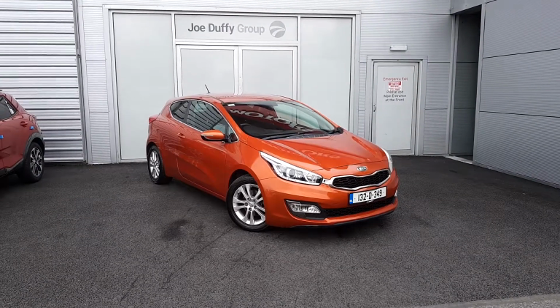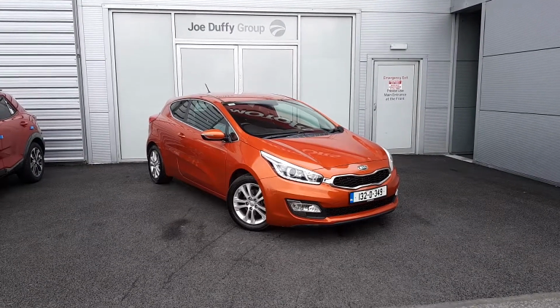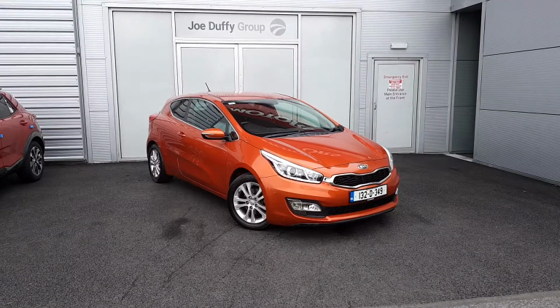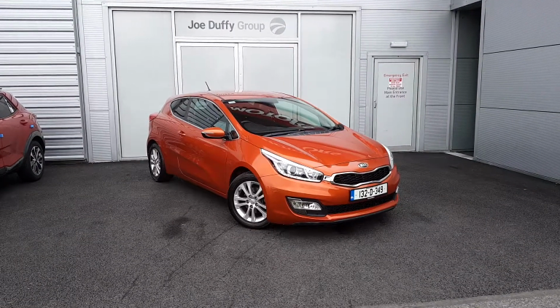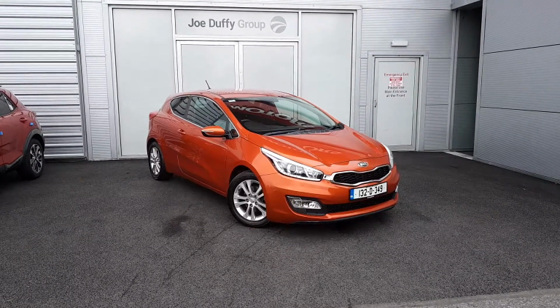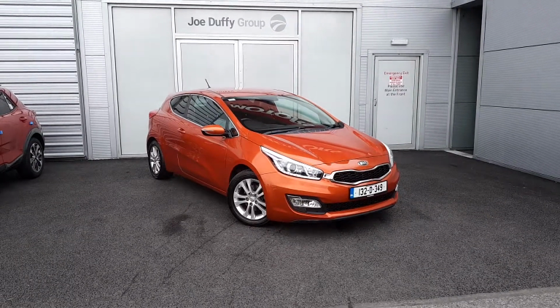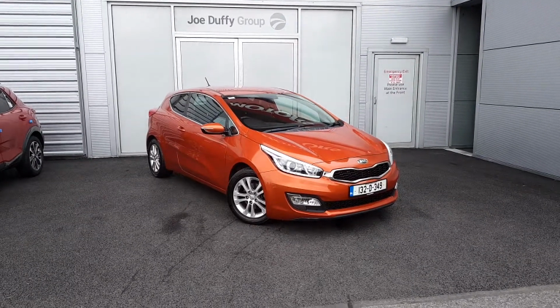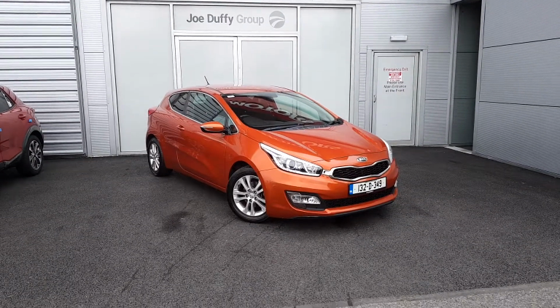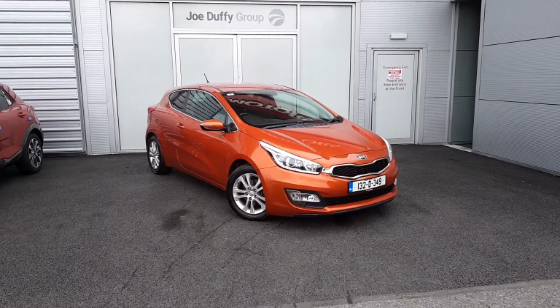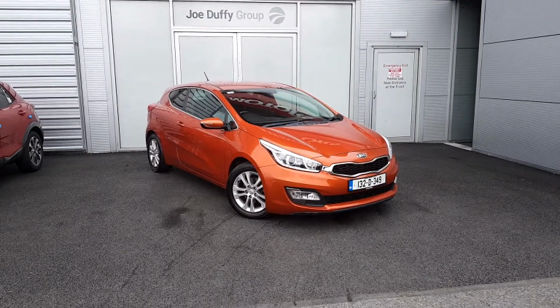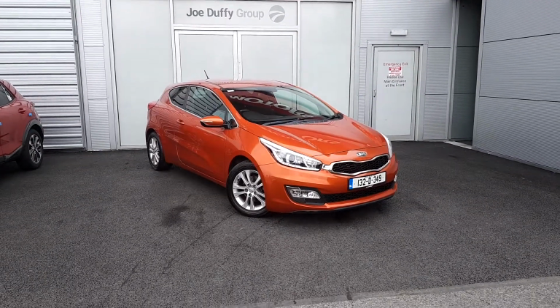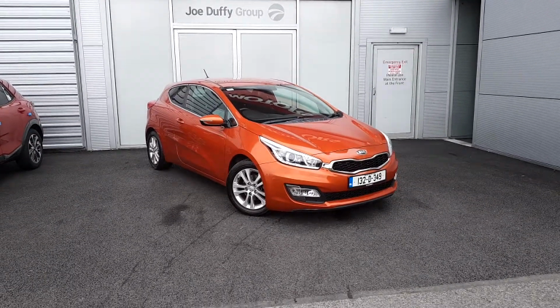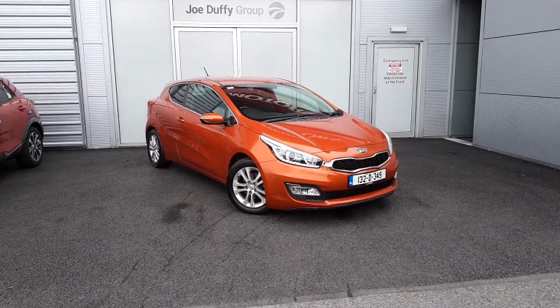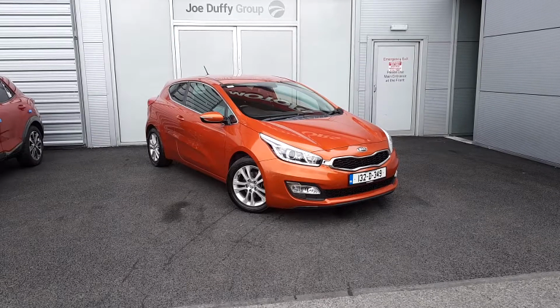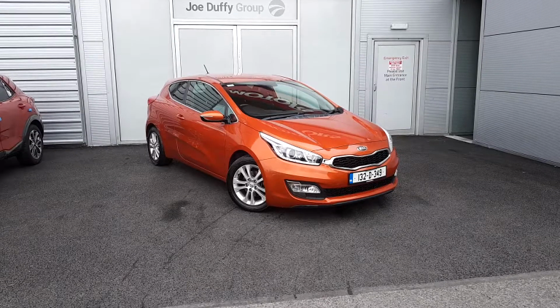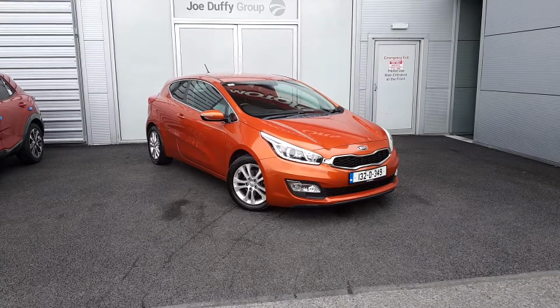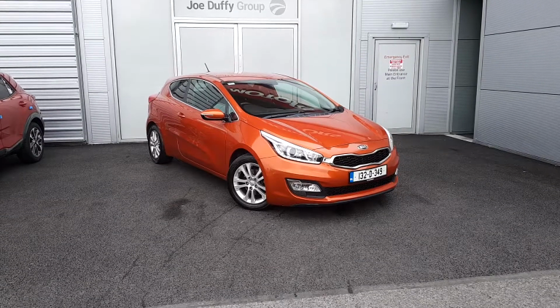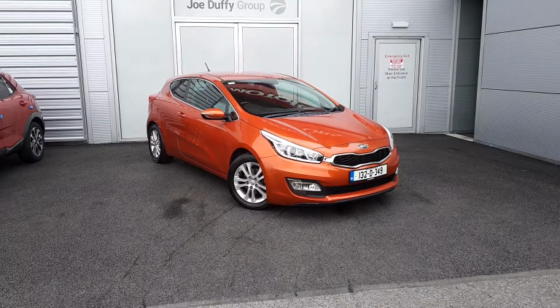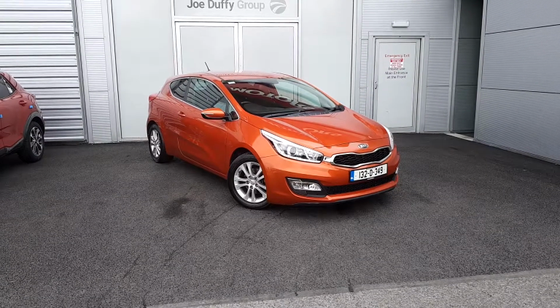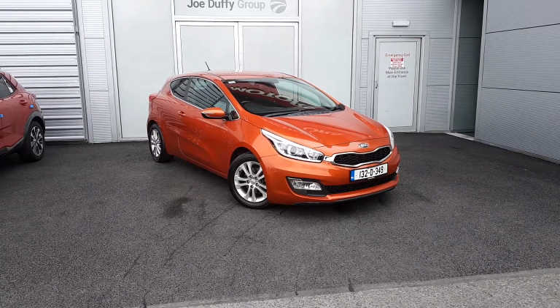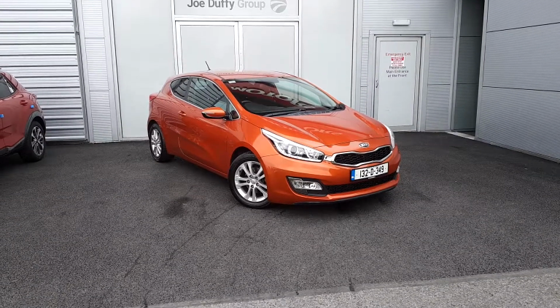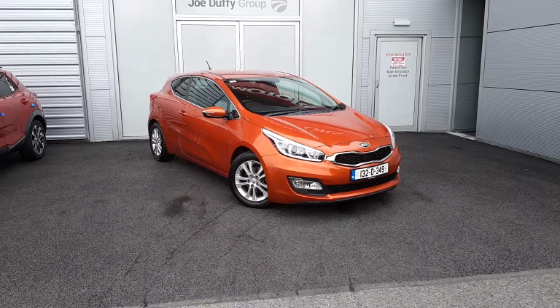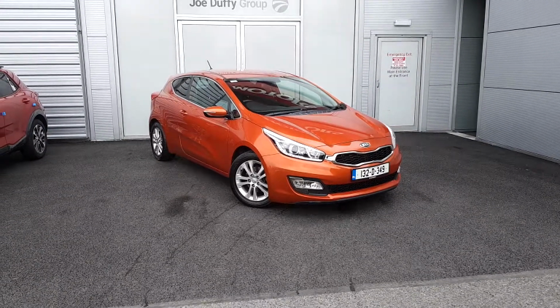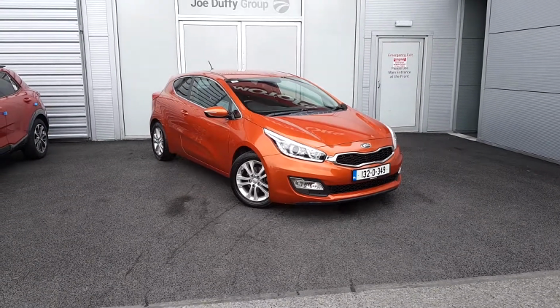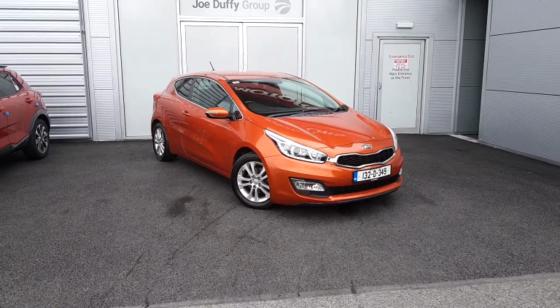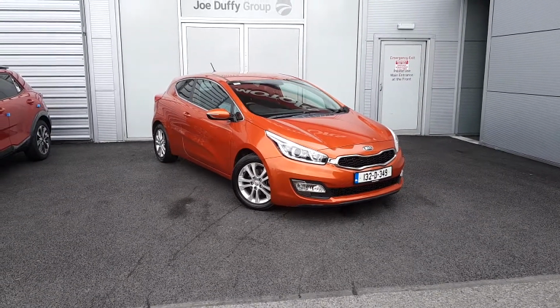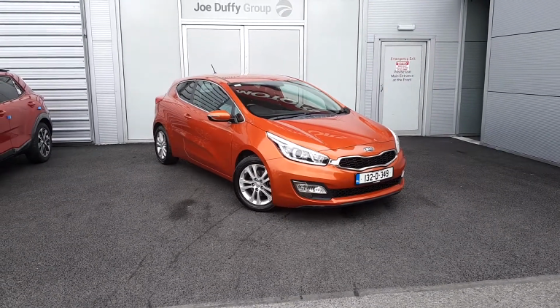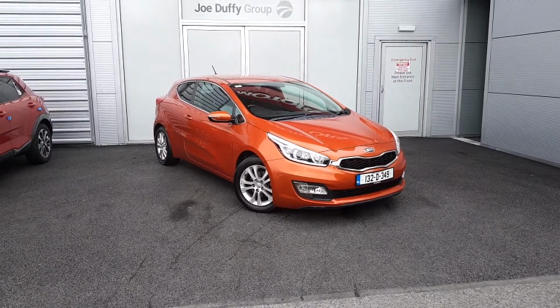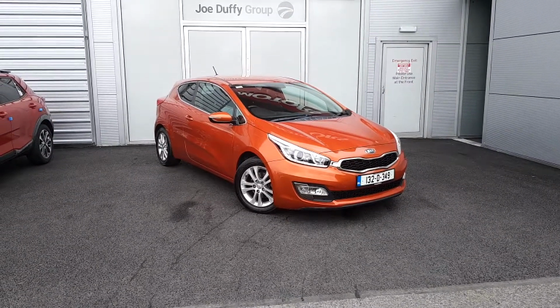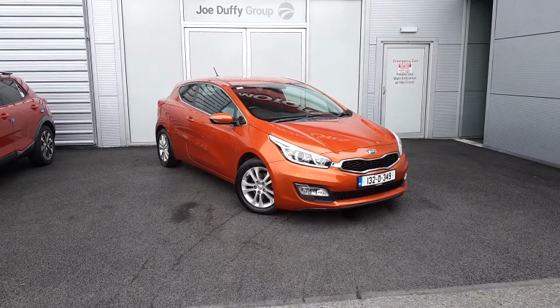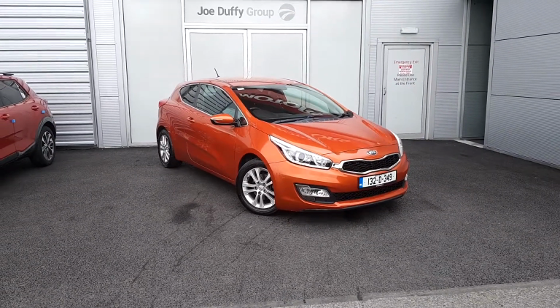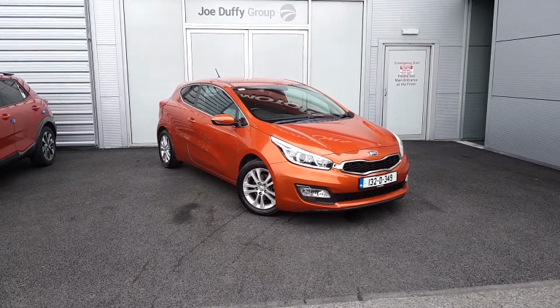It has daytime running LED lights, multi-spoke 16-inch alloy wheels, and it also has color-coded power folding mirrors.